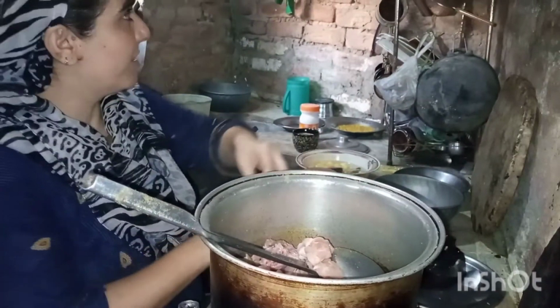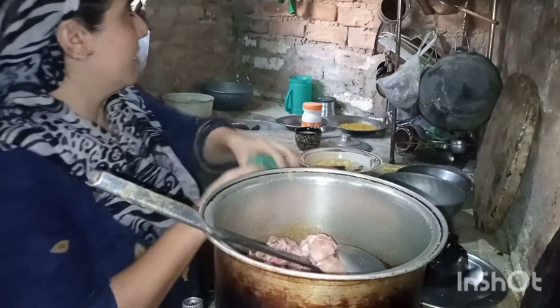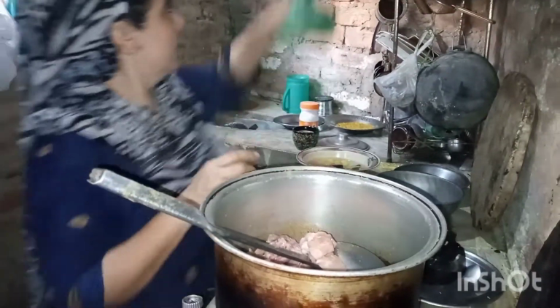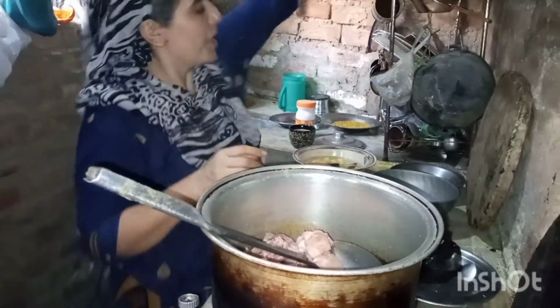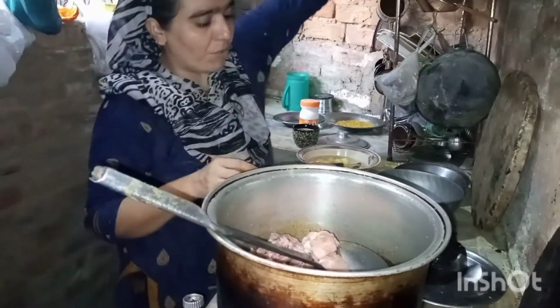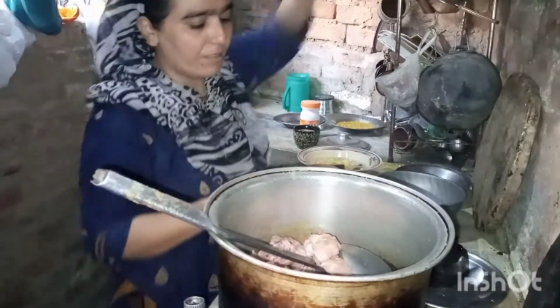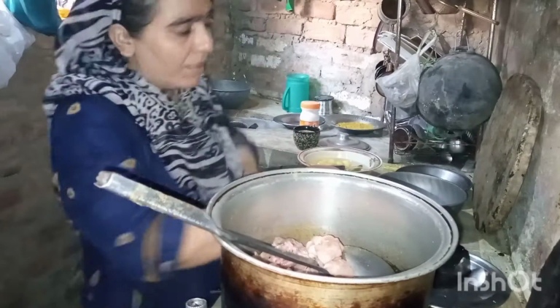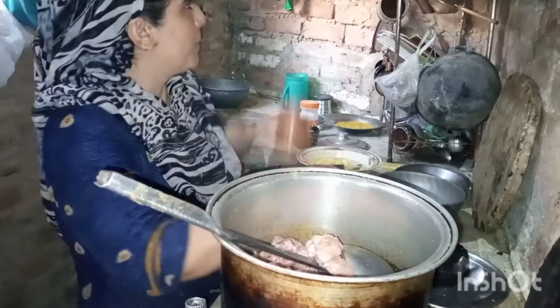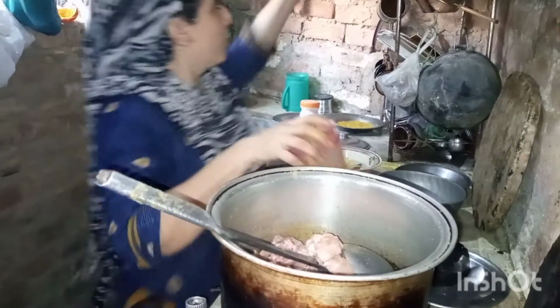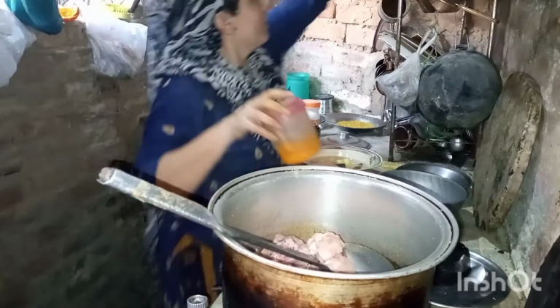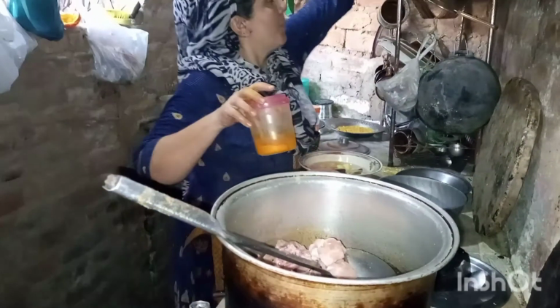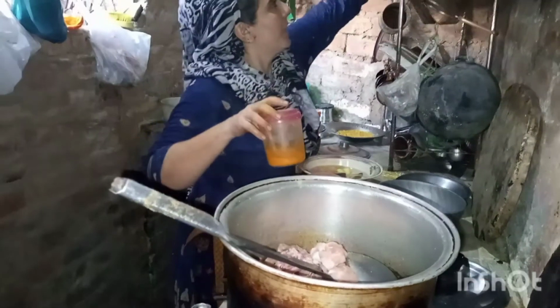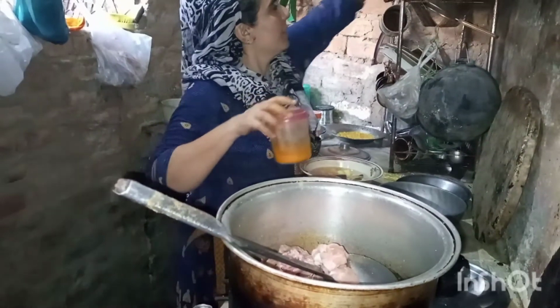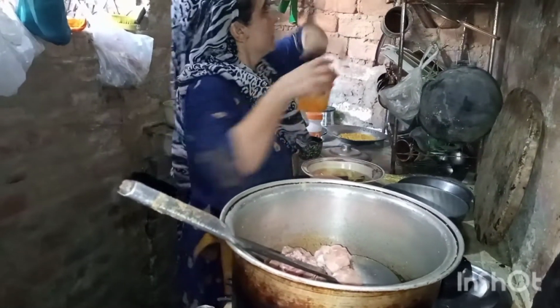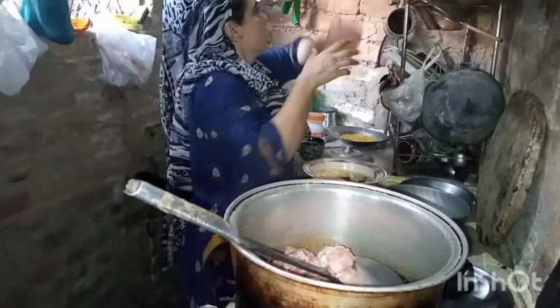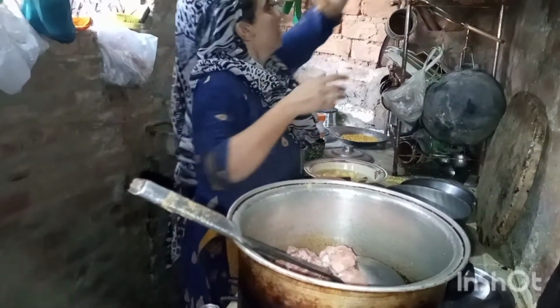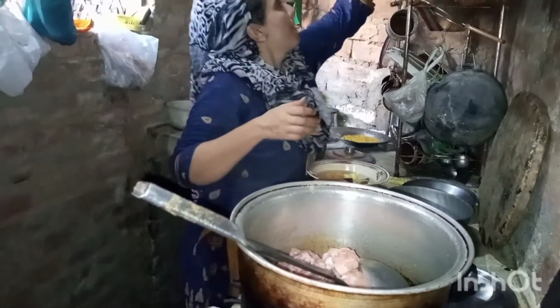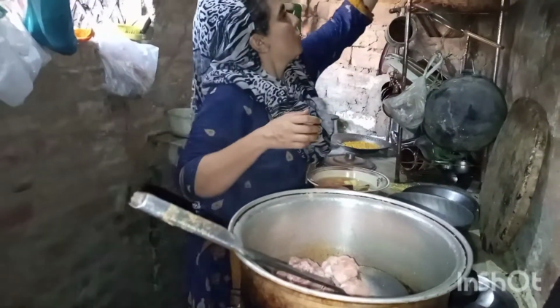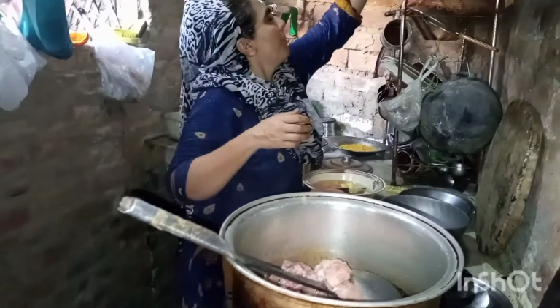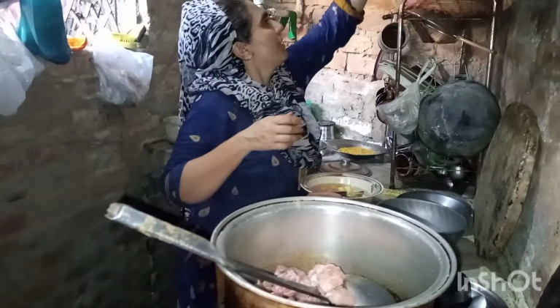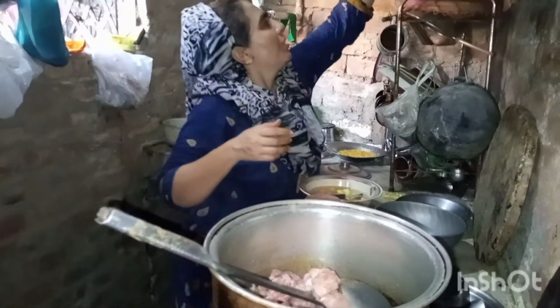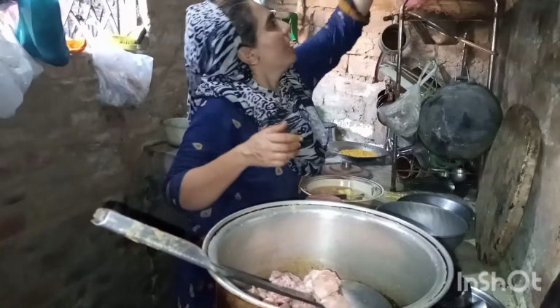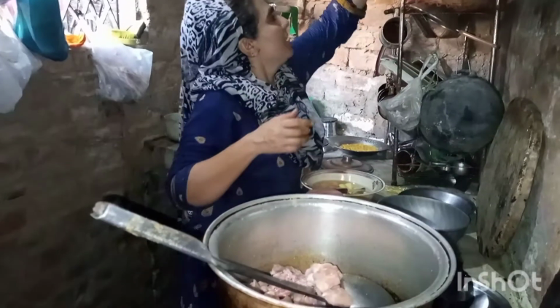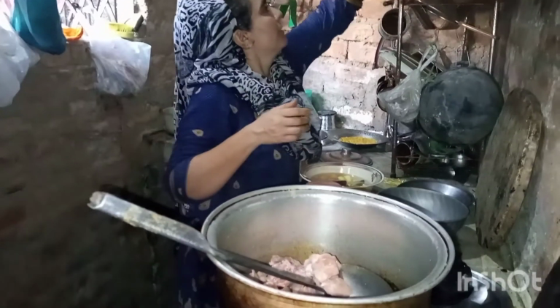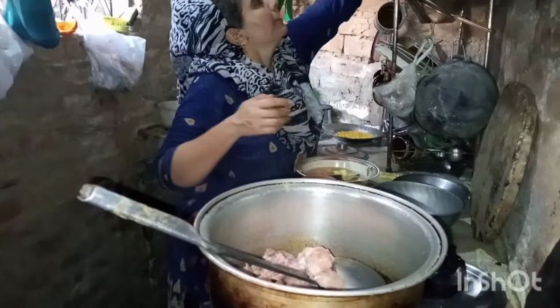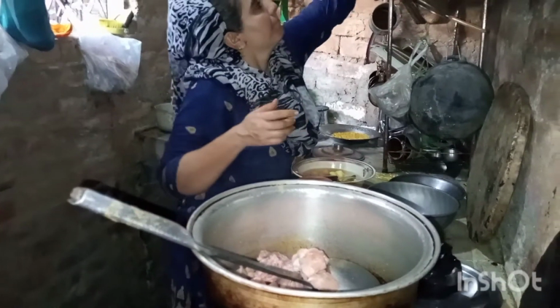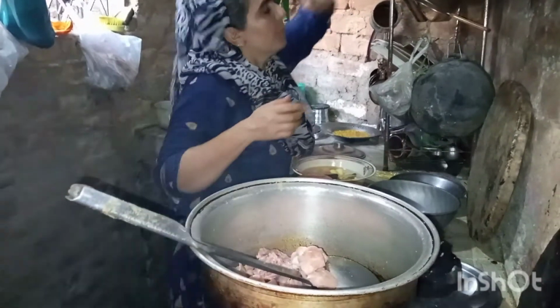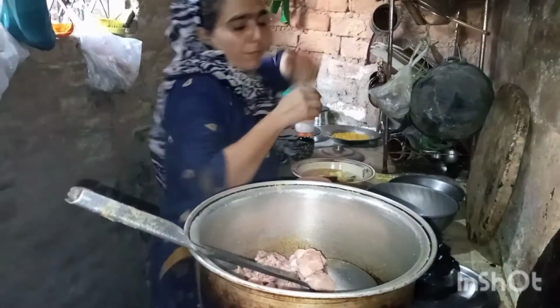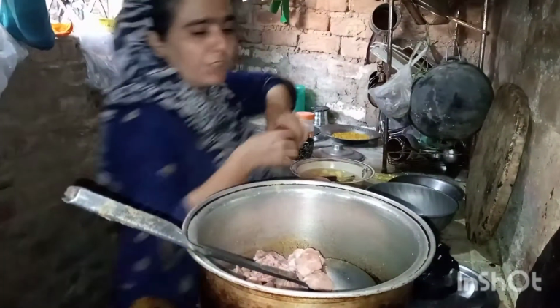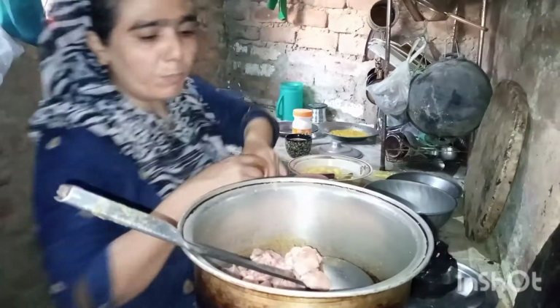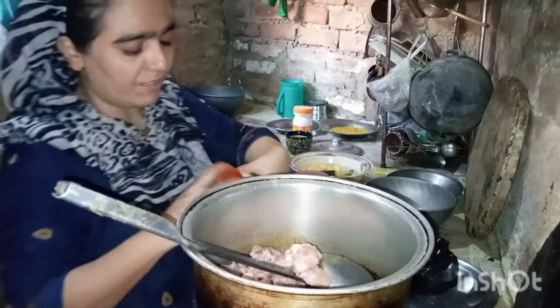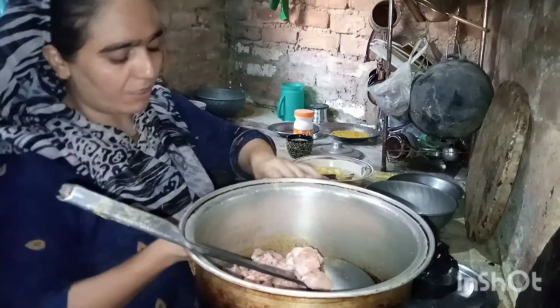I am going to put in the powder. The powder is a lot of milk. It will help for the days.